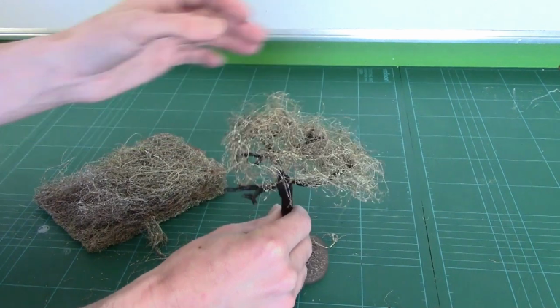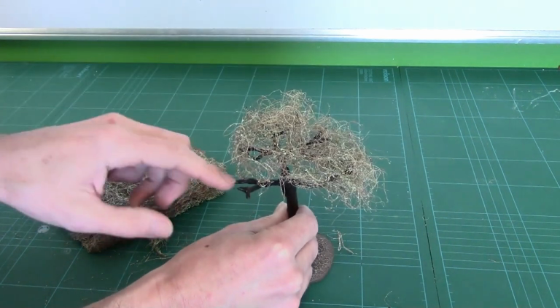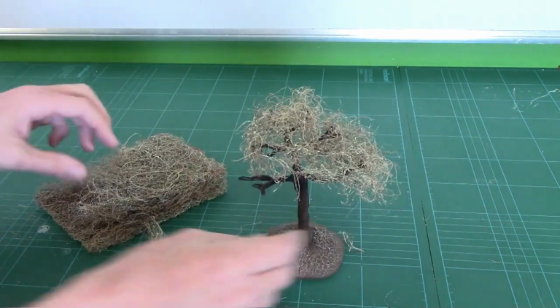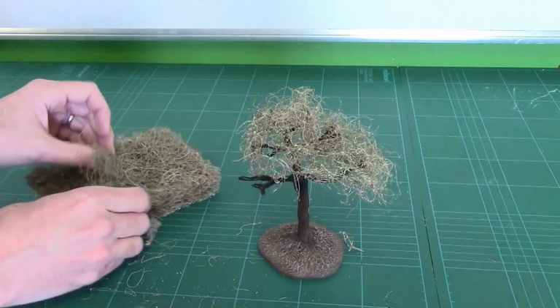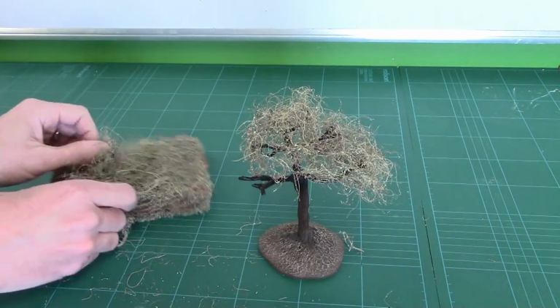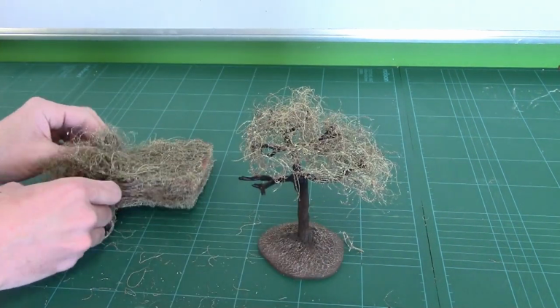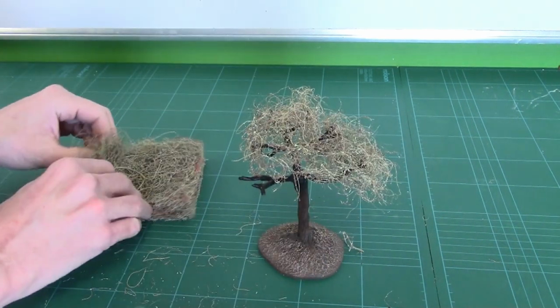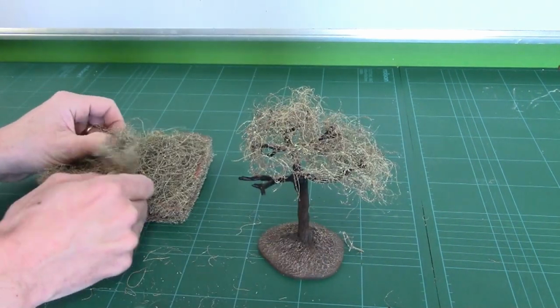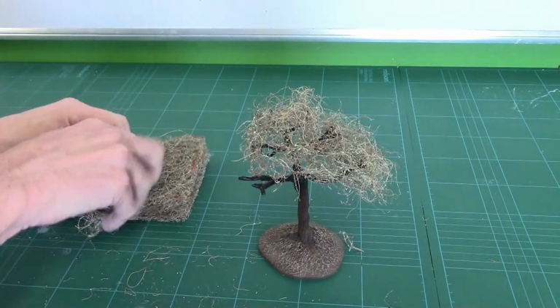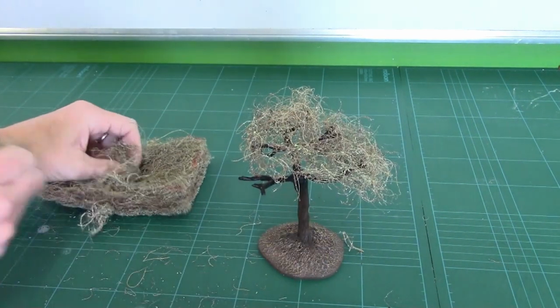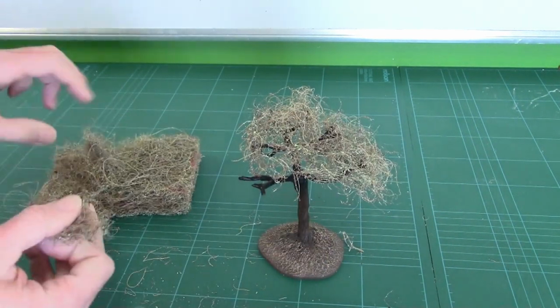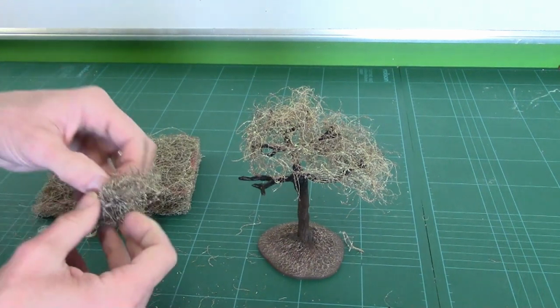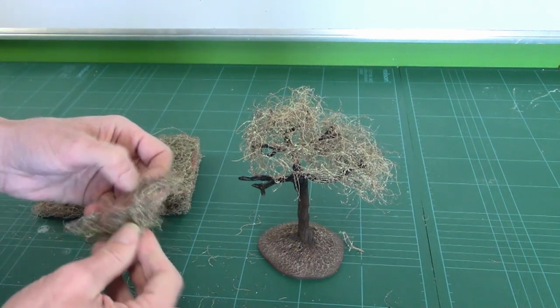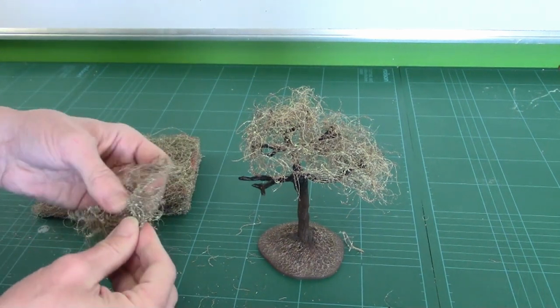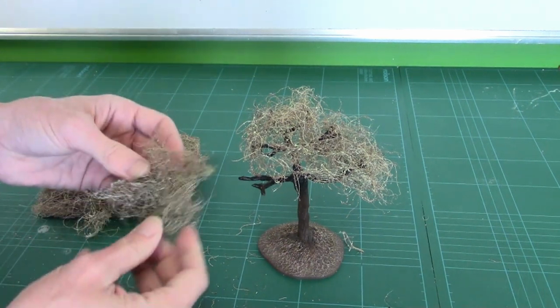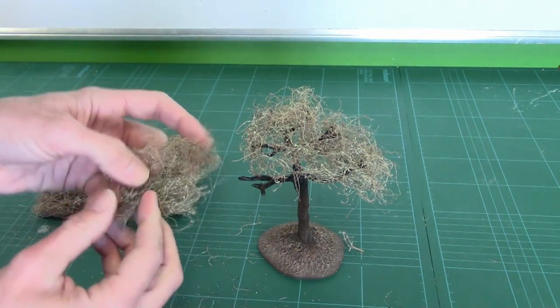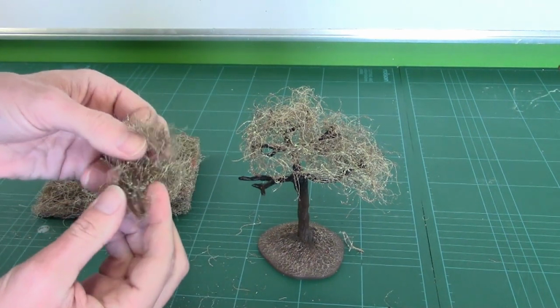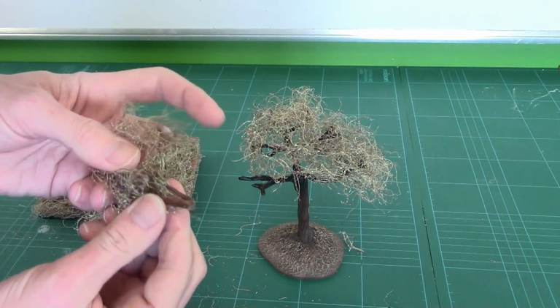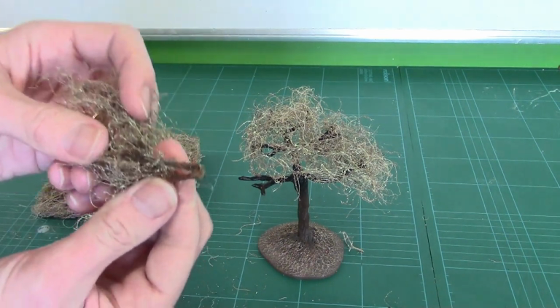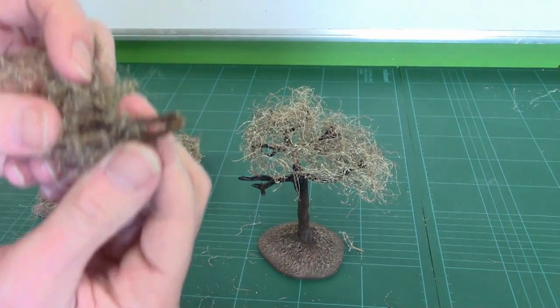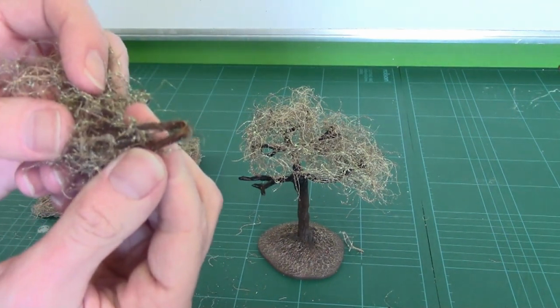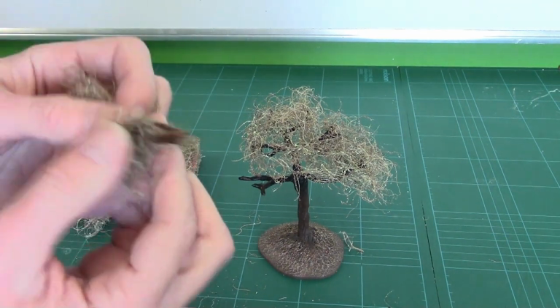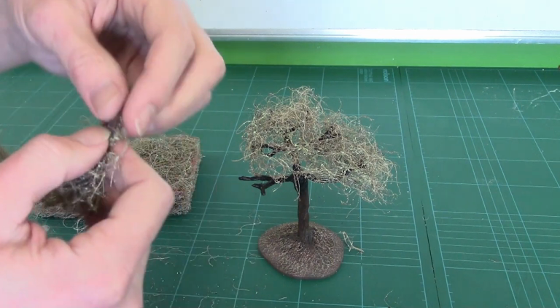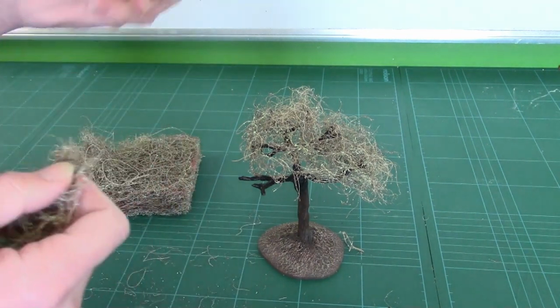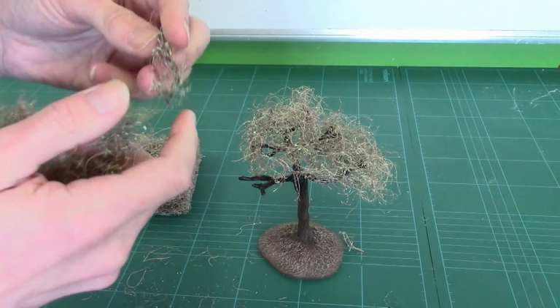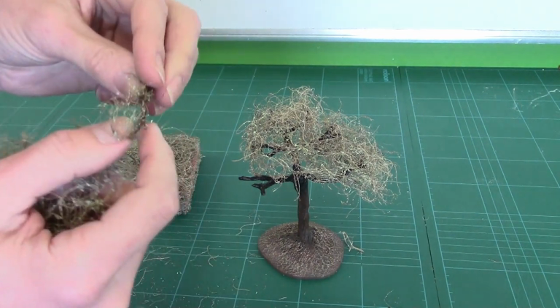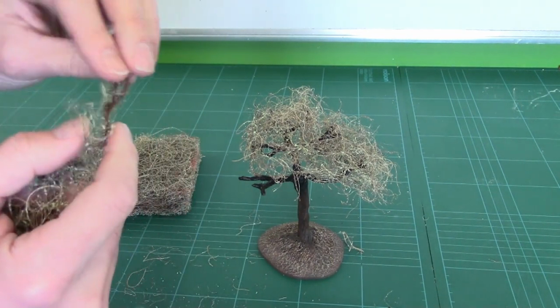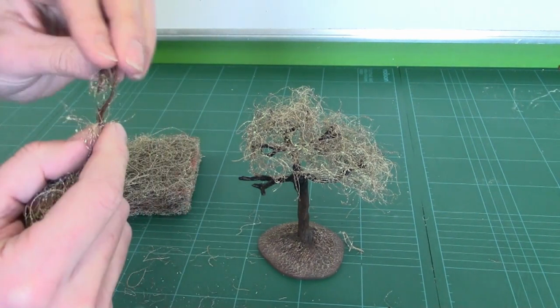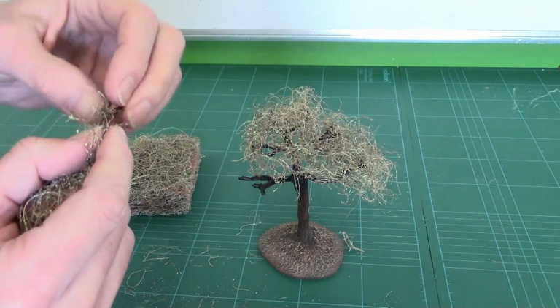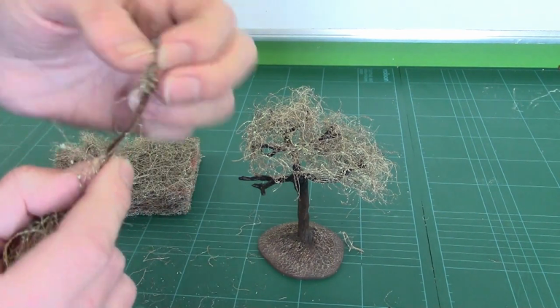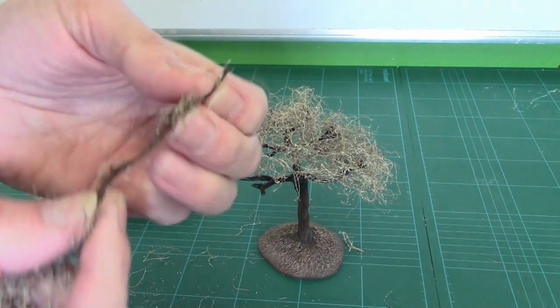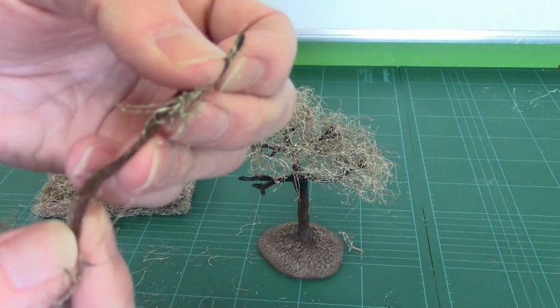We need a little bit more here, so pull a bit off. Look at that chunk — the horse really got into that one! Pull that bit out. It is horse hair as well, if I bring it up.